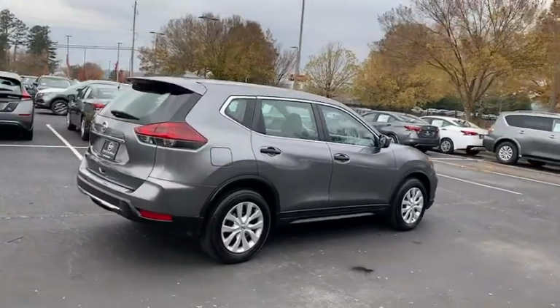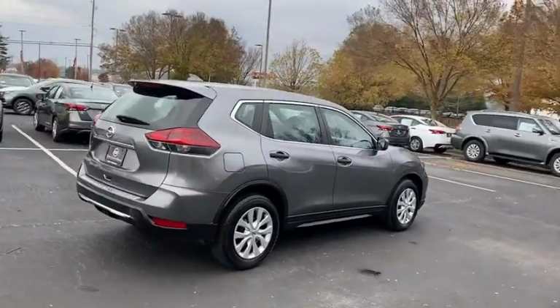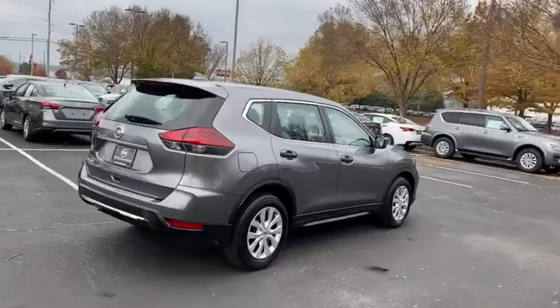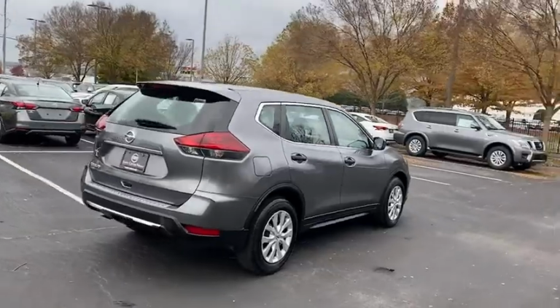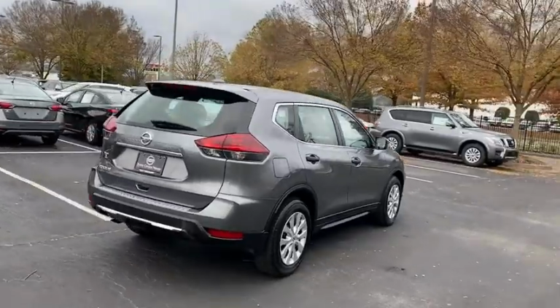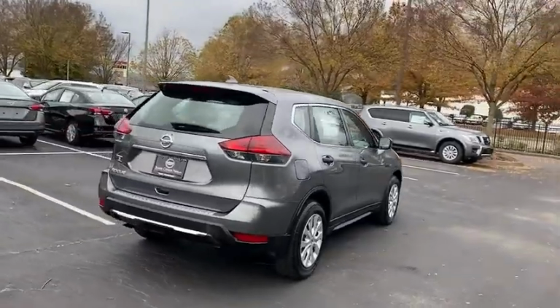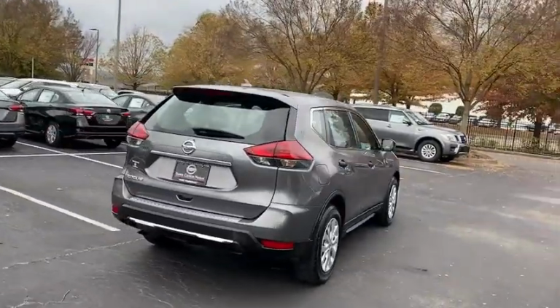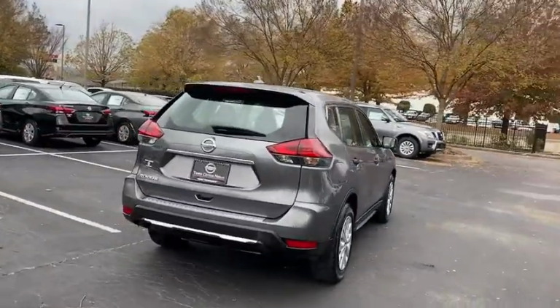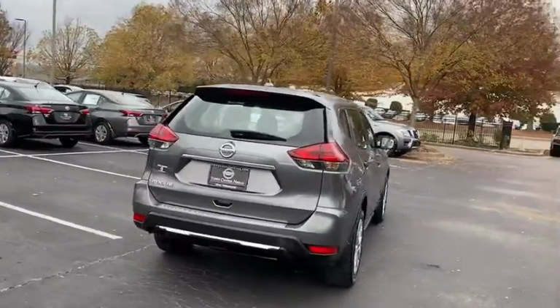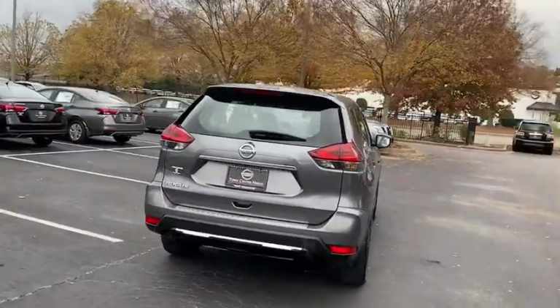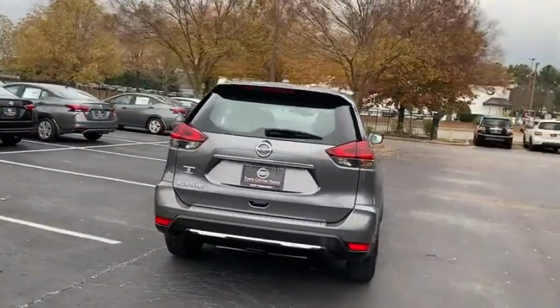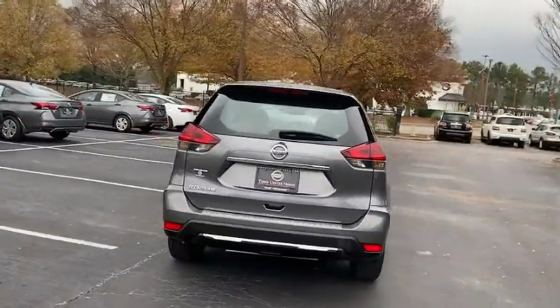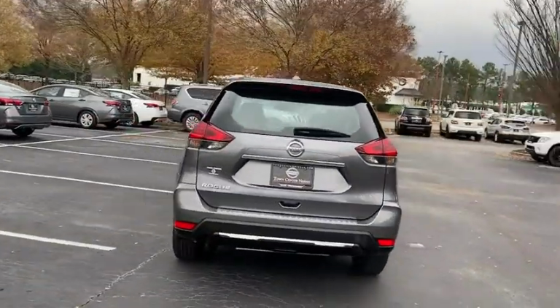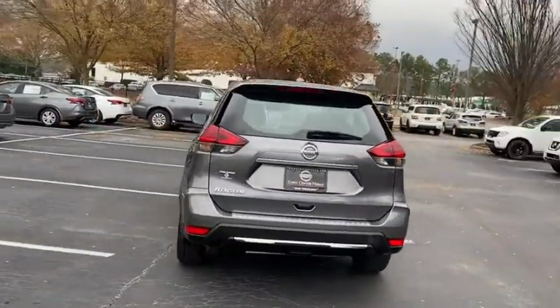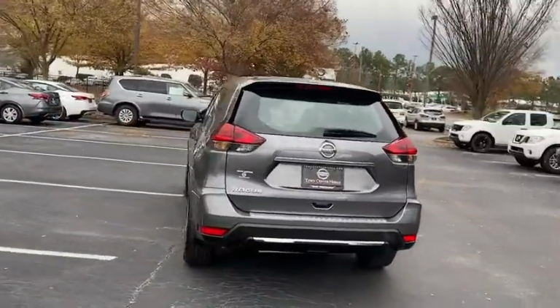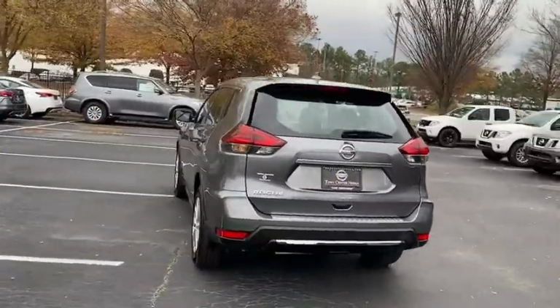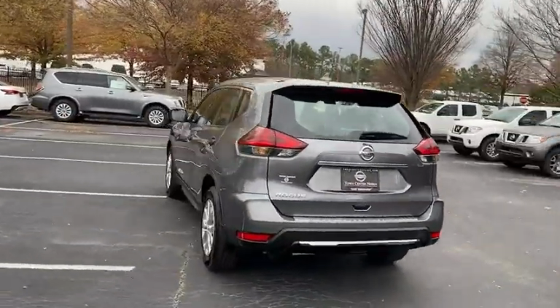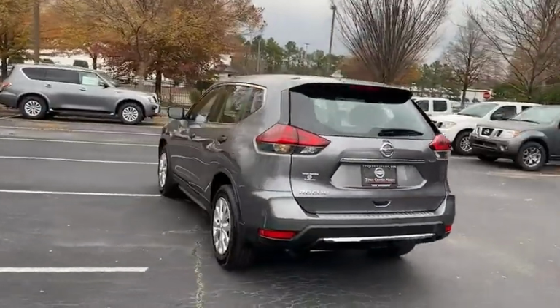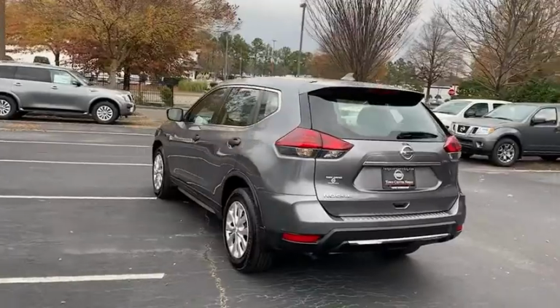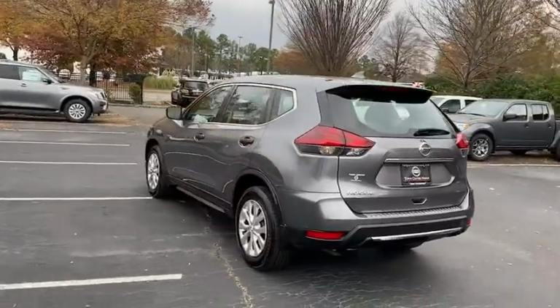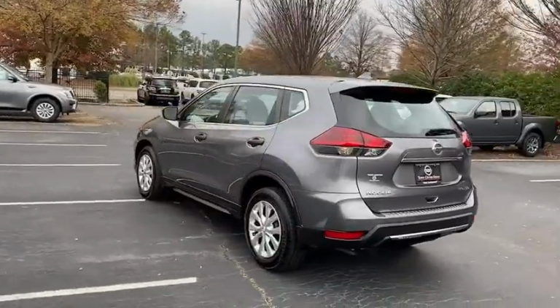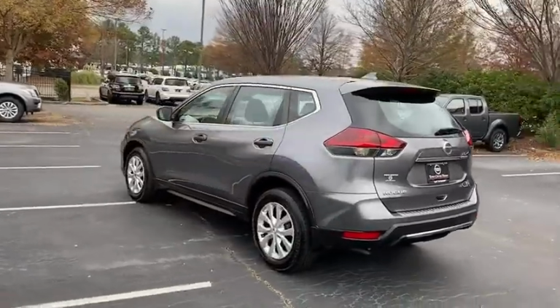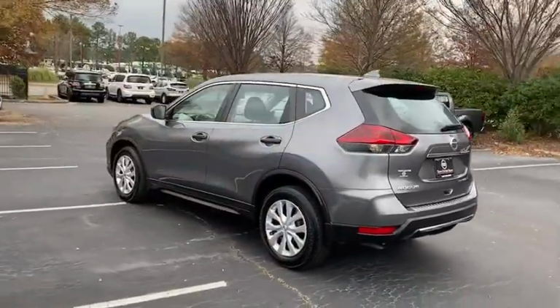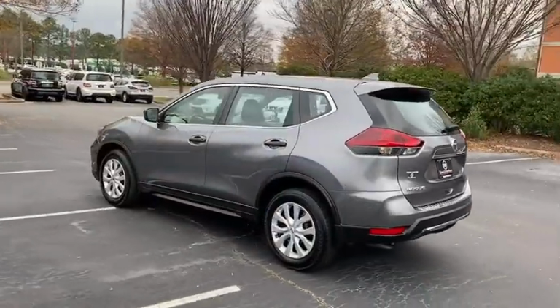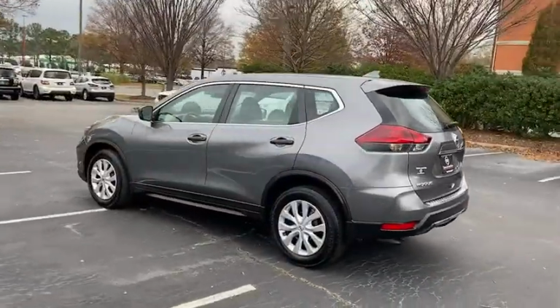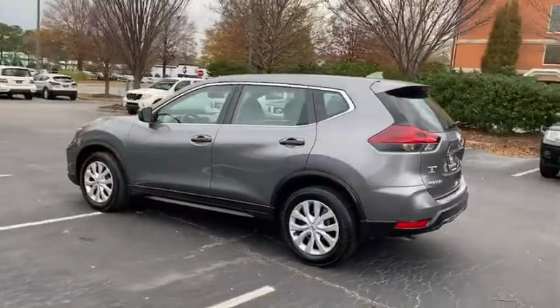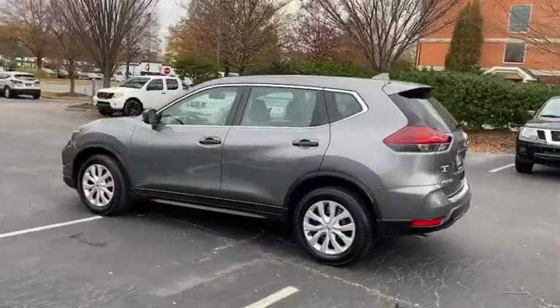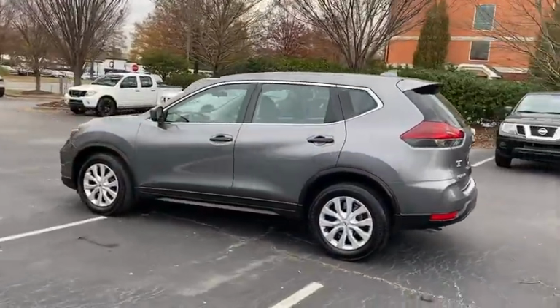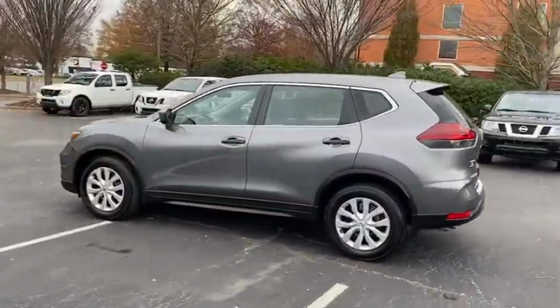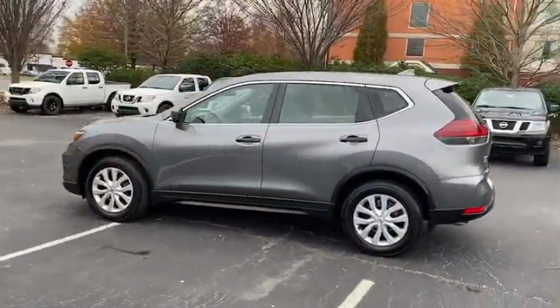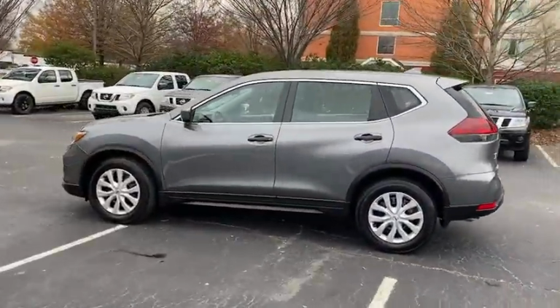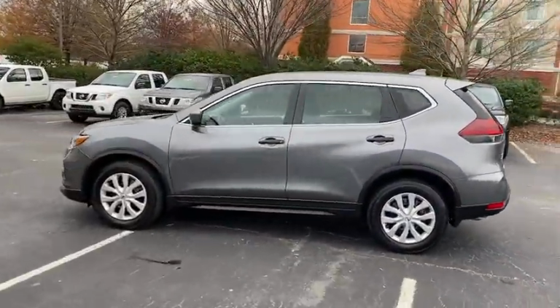Start planning your family road trips in this comfortable, well-equipped Rogue. This clever crossover offers plenty of space and thoughtful creature comforts to keep your crew relaxed and eager for adventure.